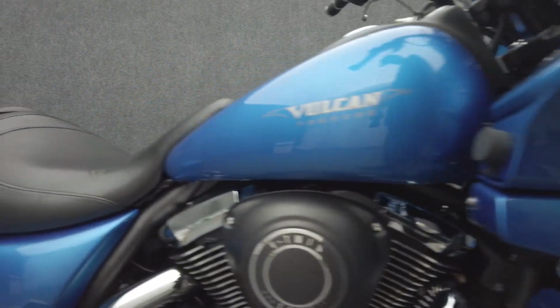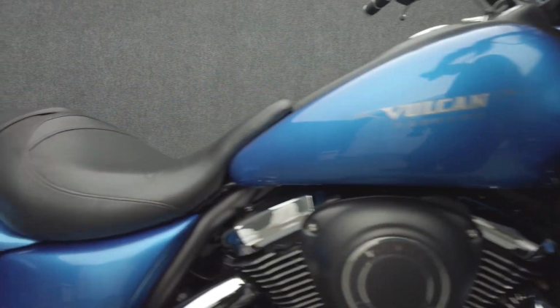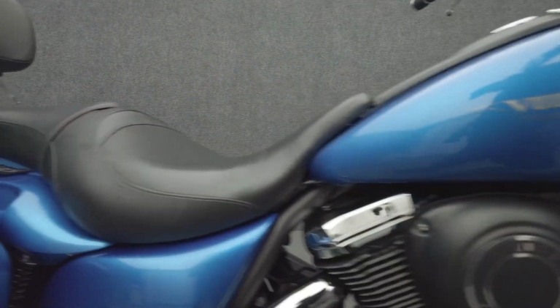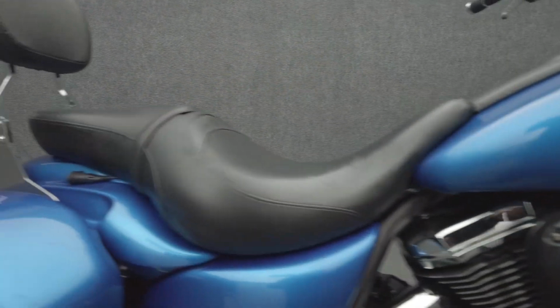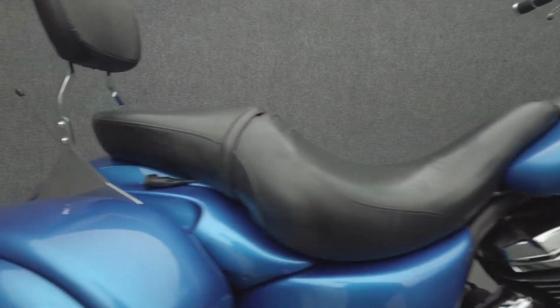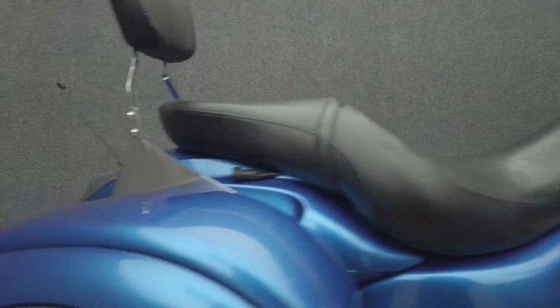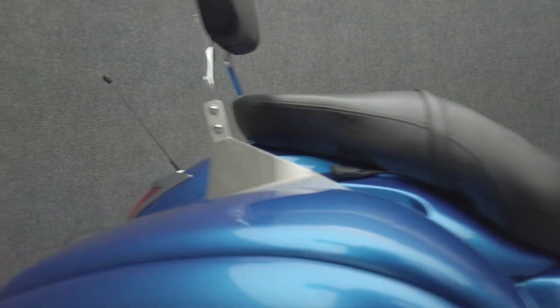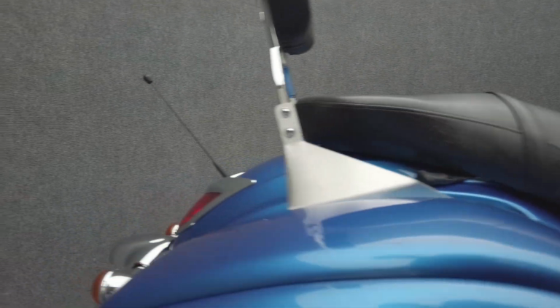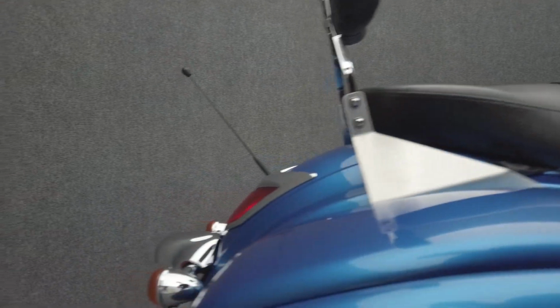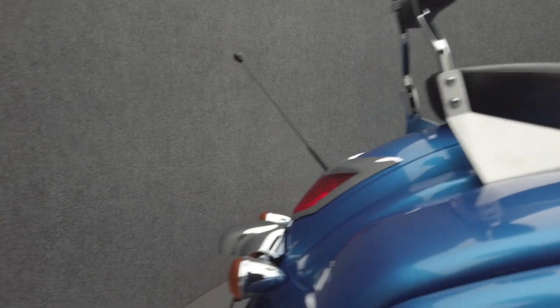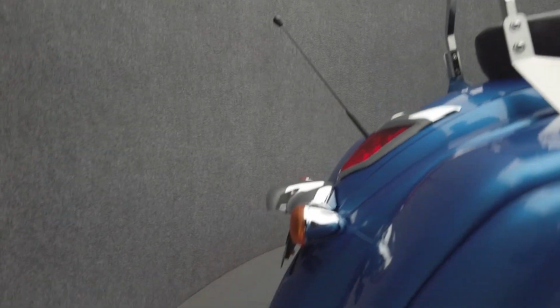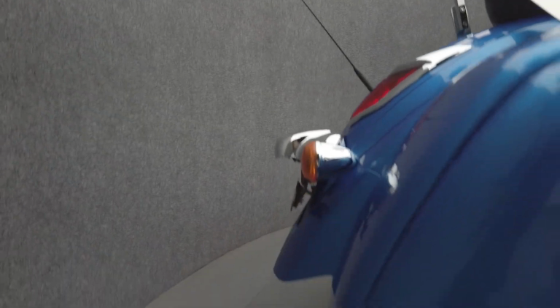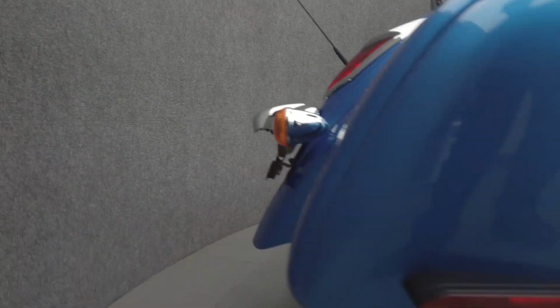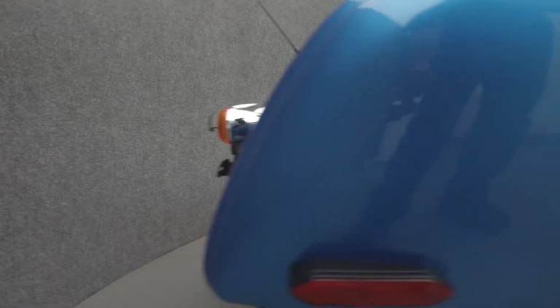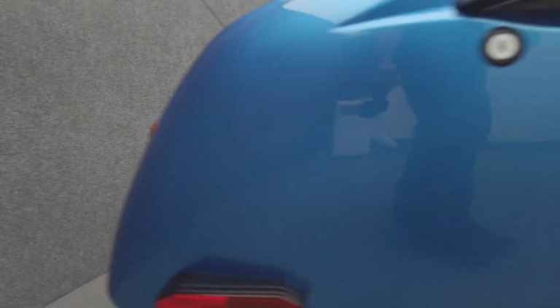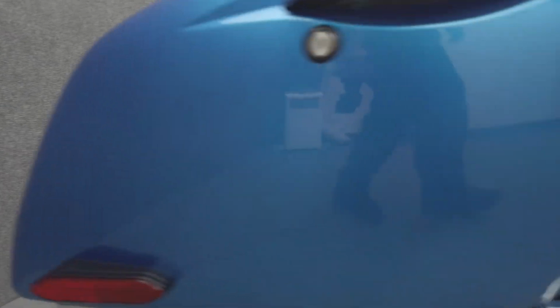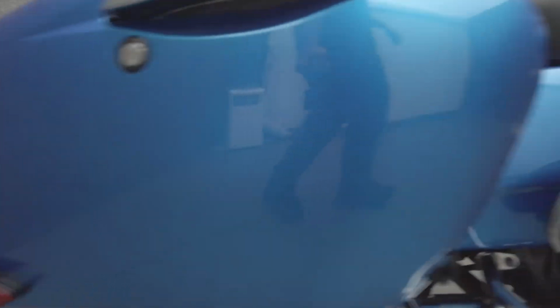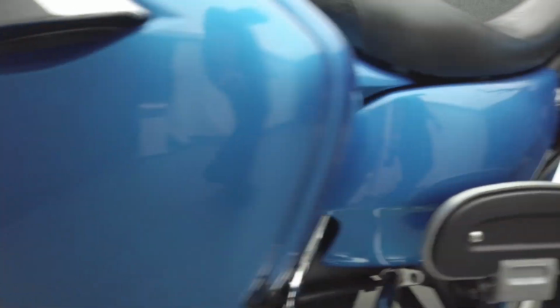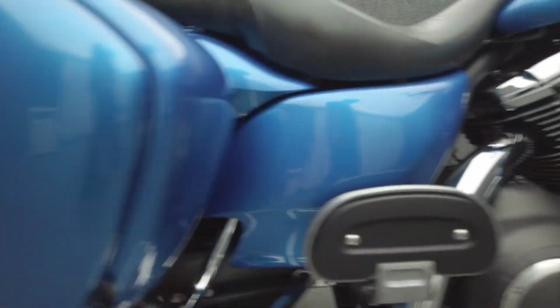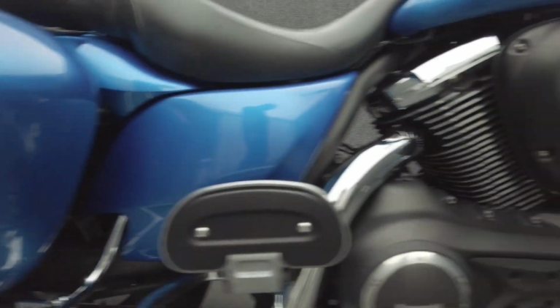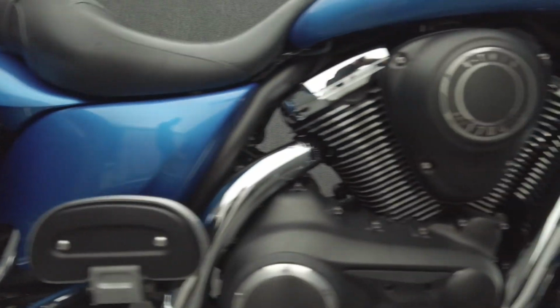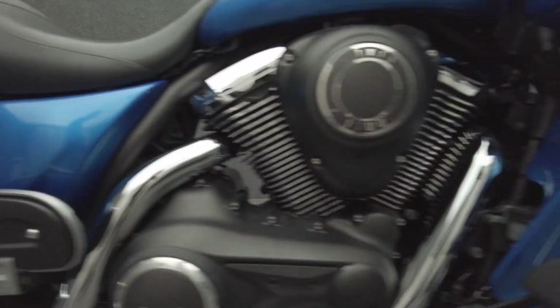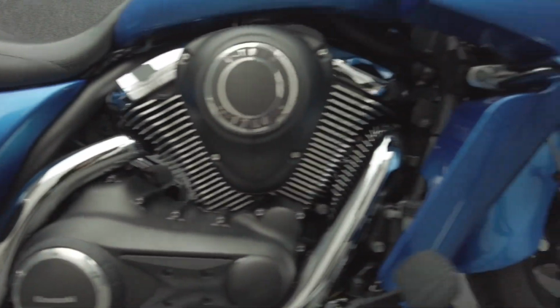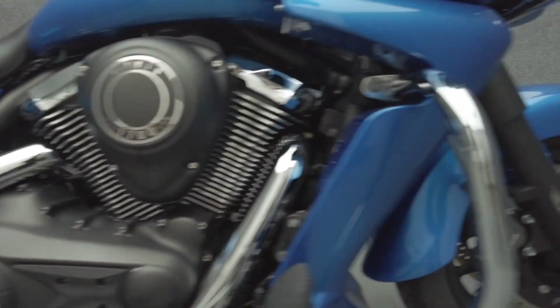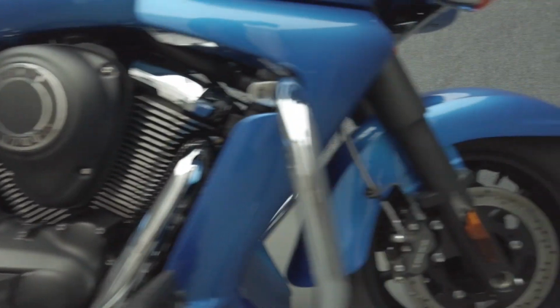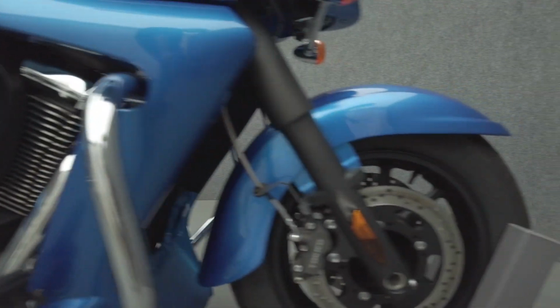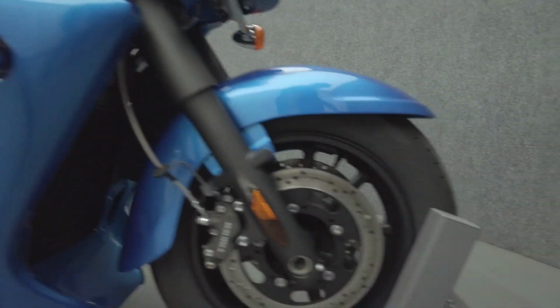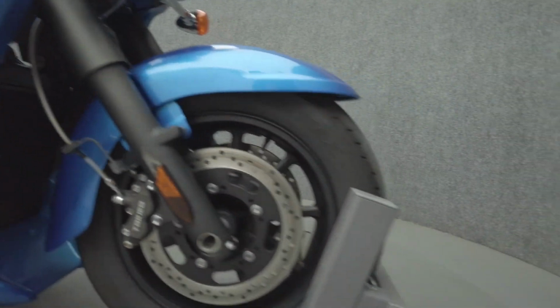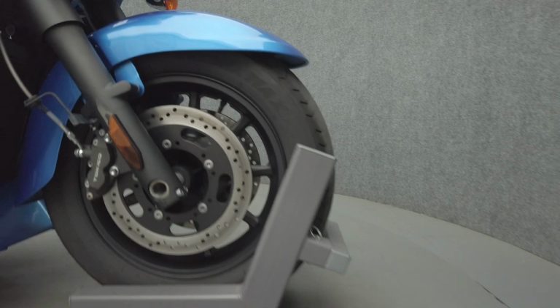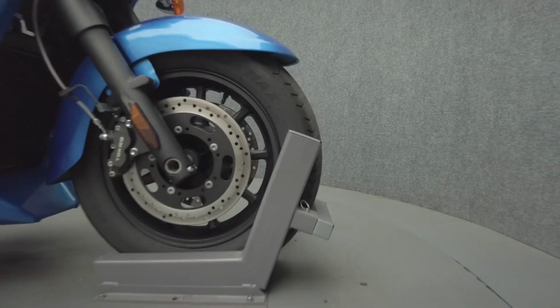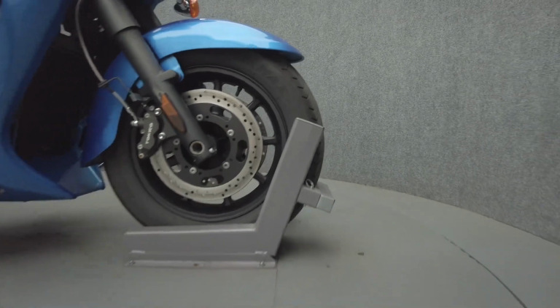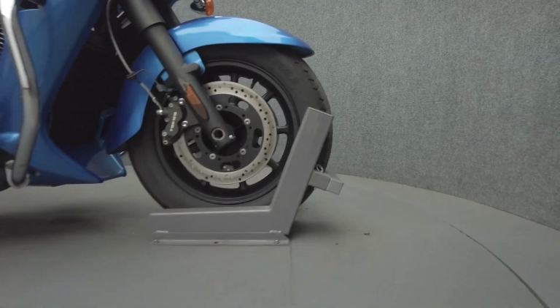It's been upgraded with 12-inch handlebars and LED headlight, handlebar risers, grips, engine guard, bagger shield windshield, passenger backrest, aftermarket exhaust, and an air horn.